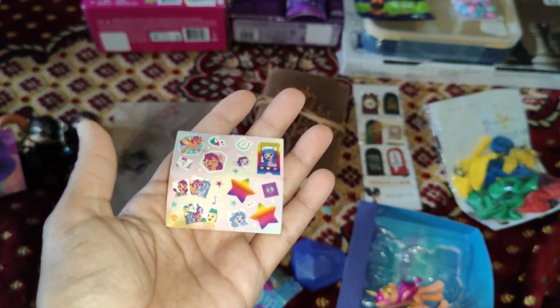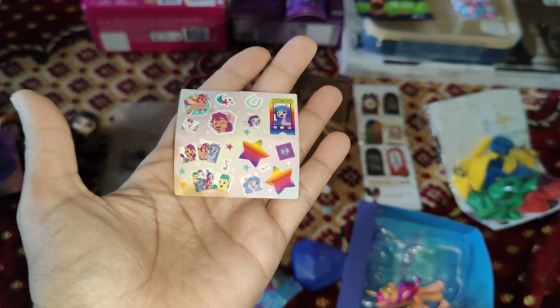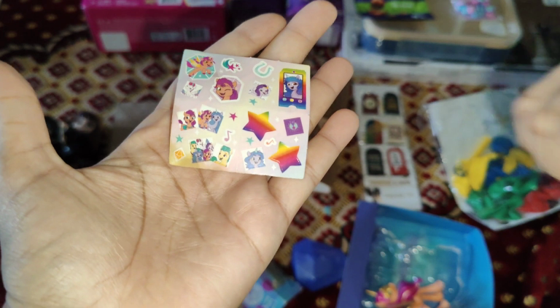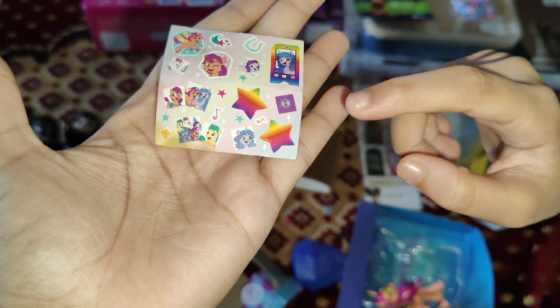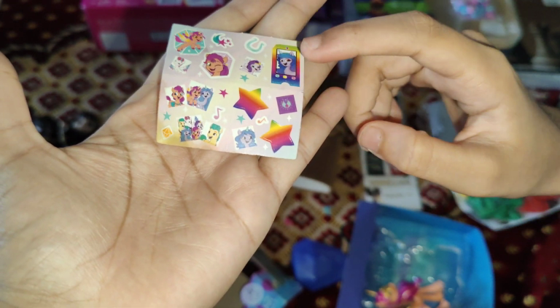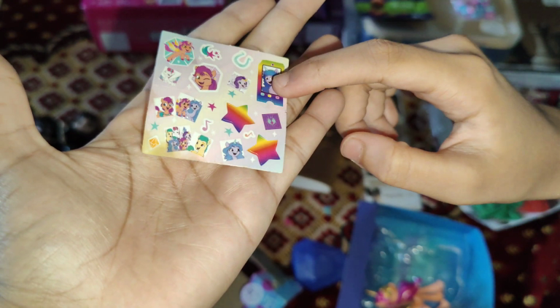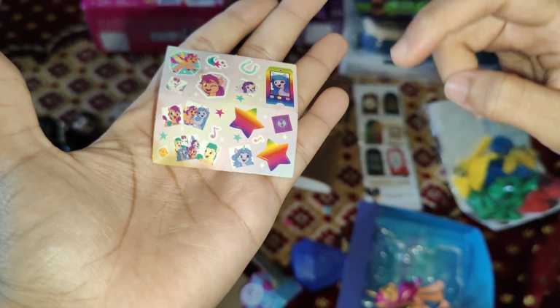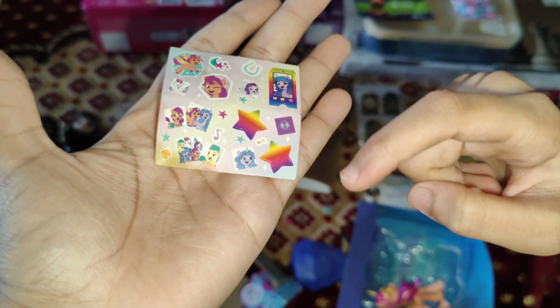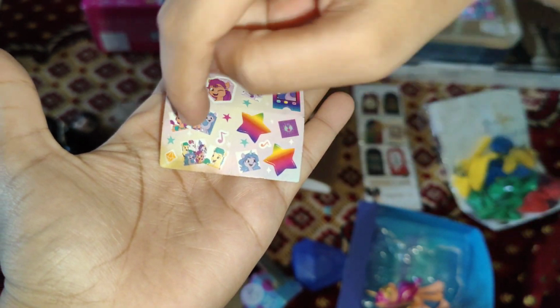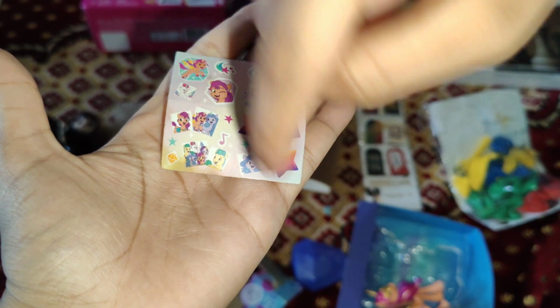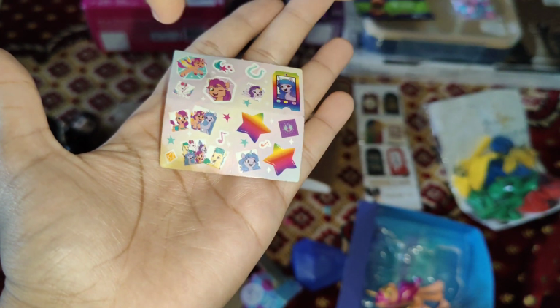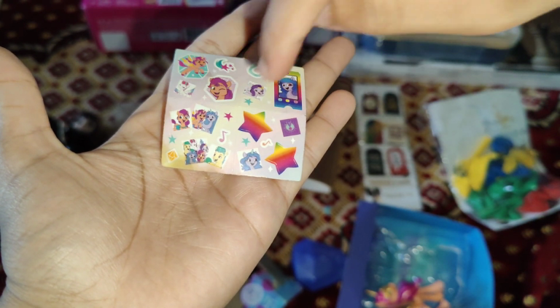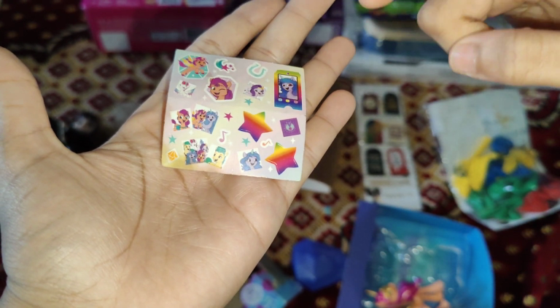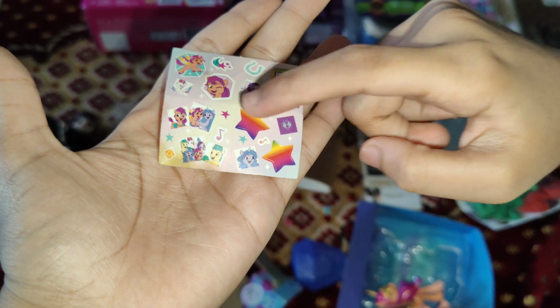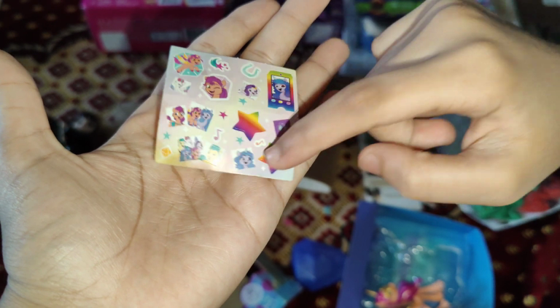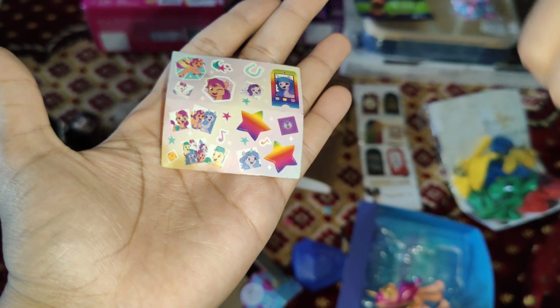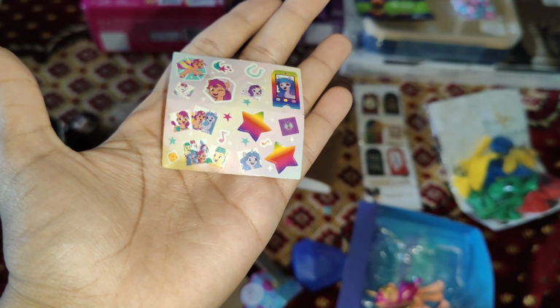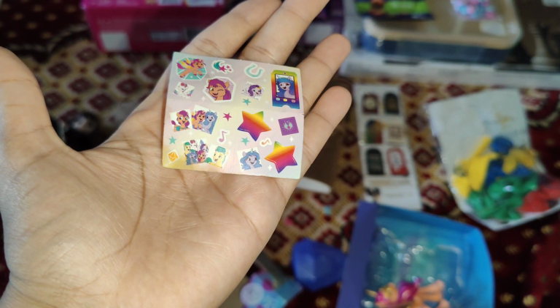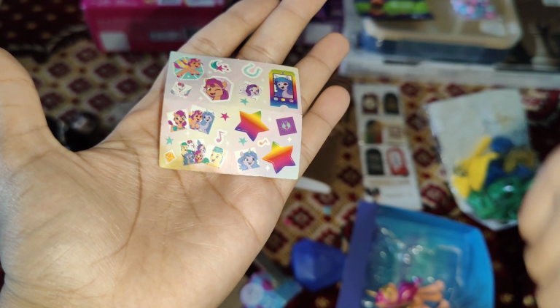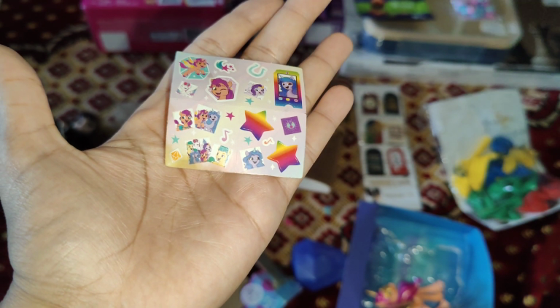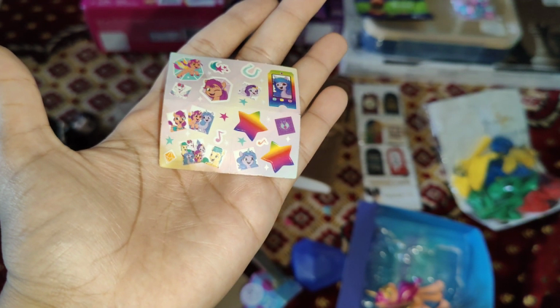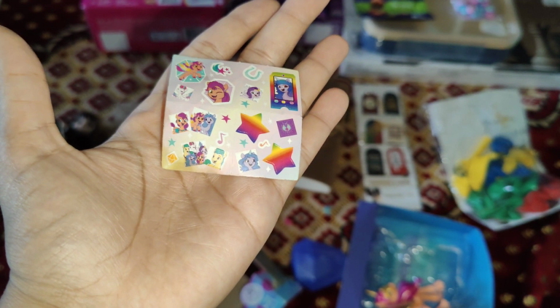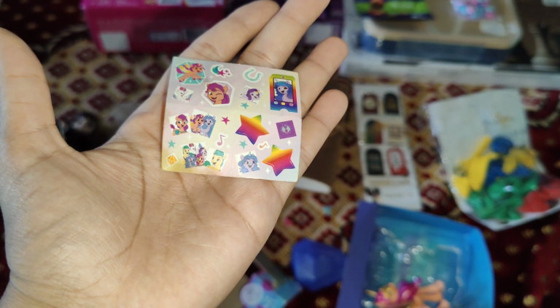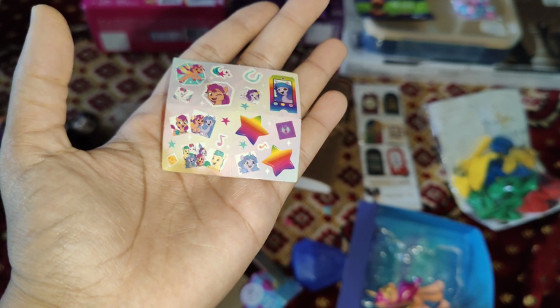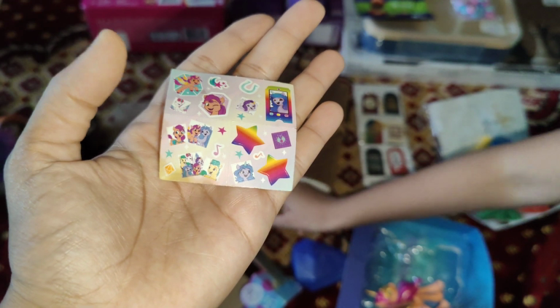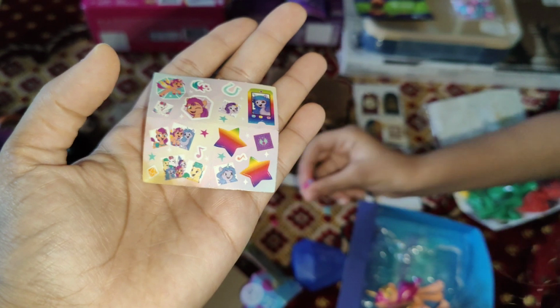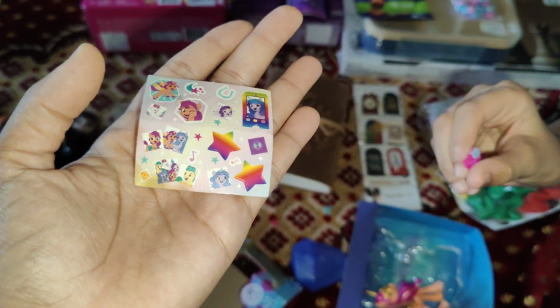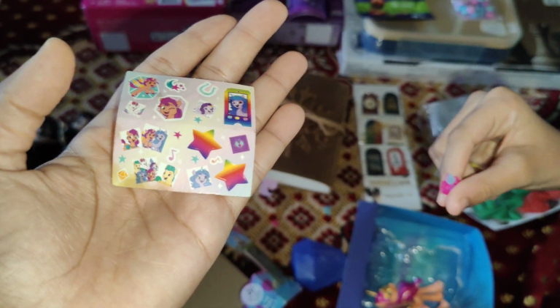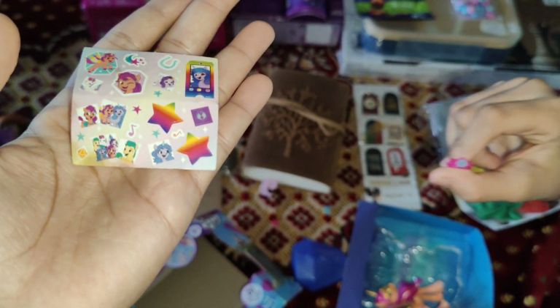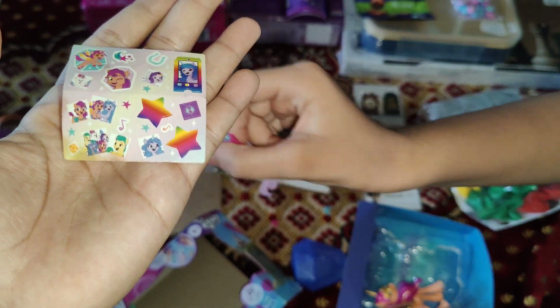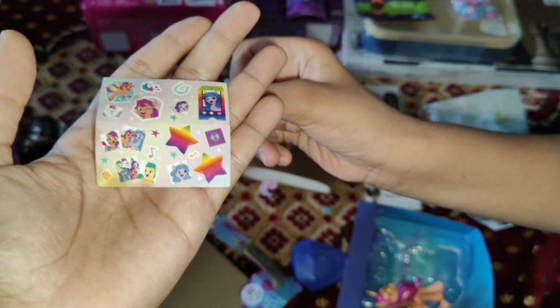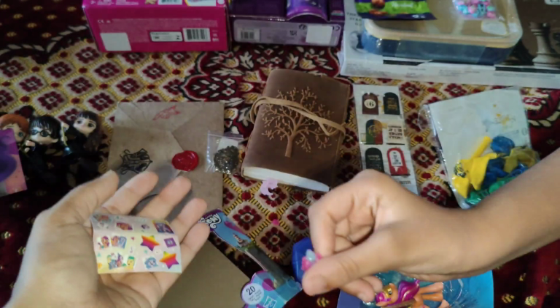Are you going to collect all of these? Inshallah, yes. How do I open these now? This is something — instructions, I guess. How do I open this thing?